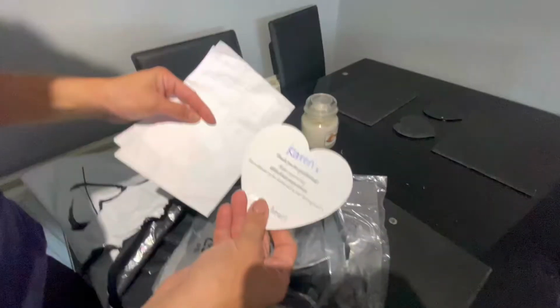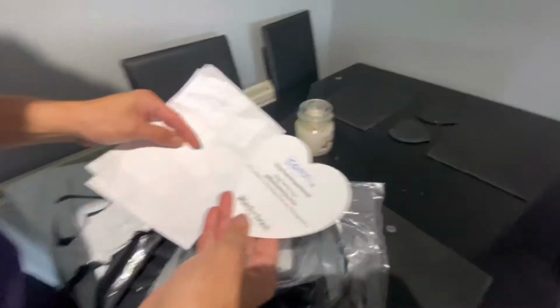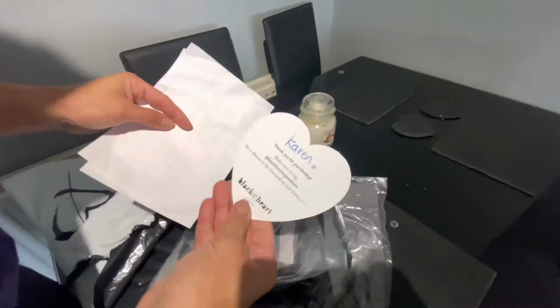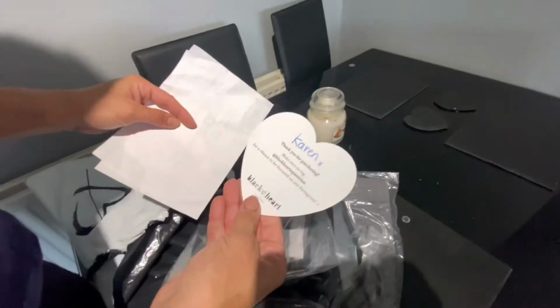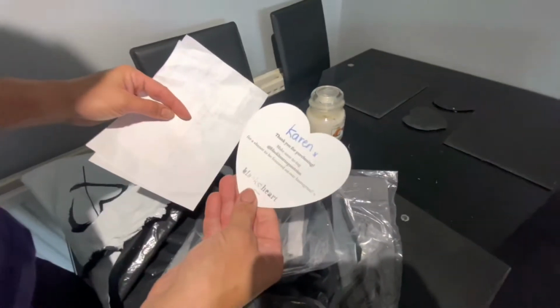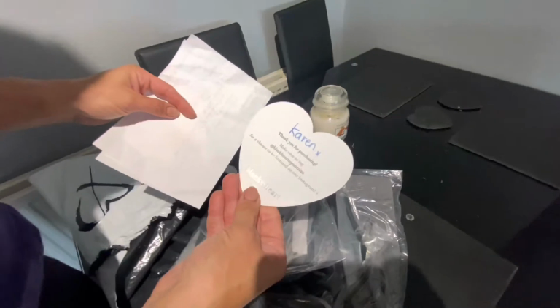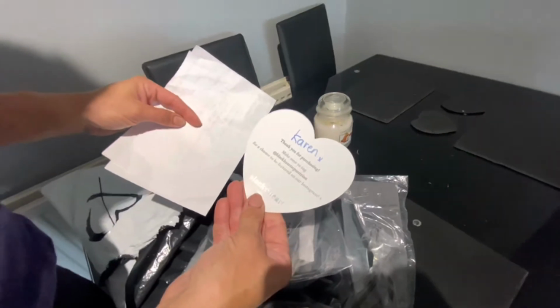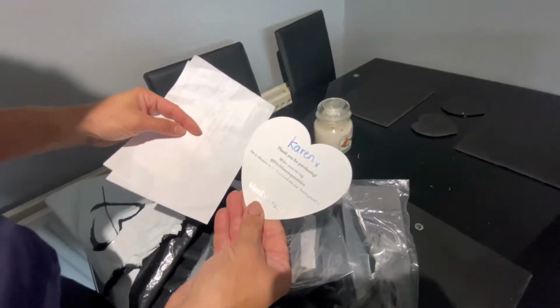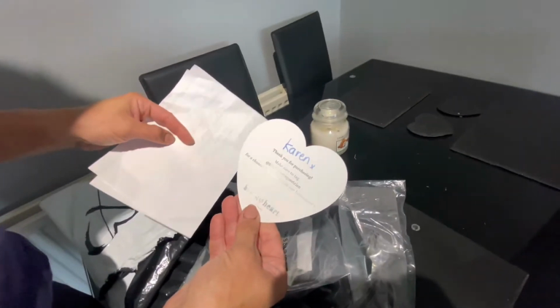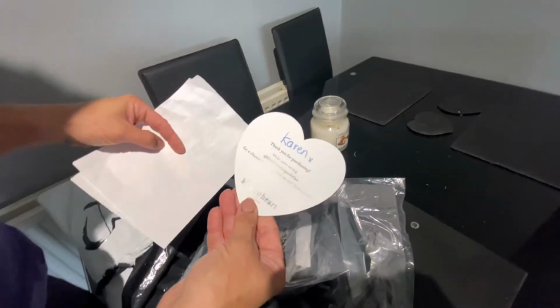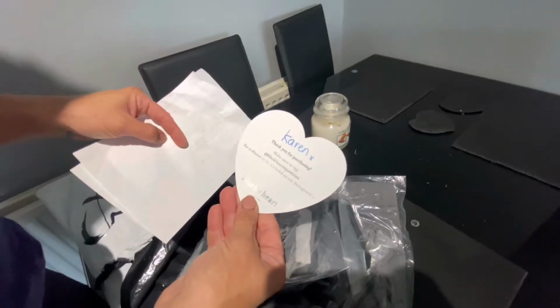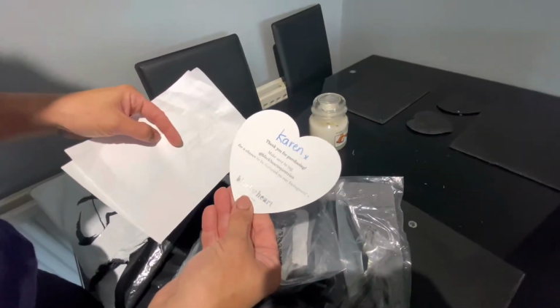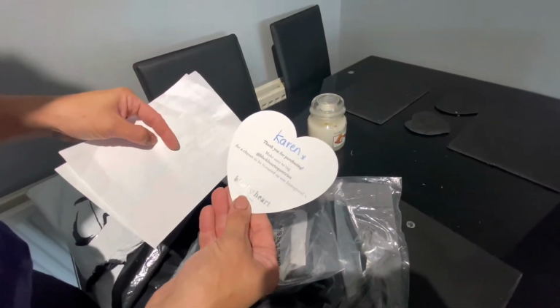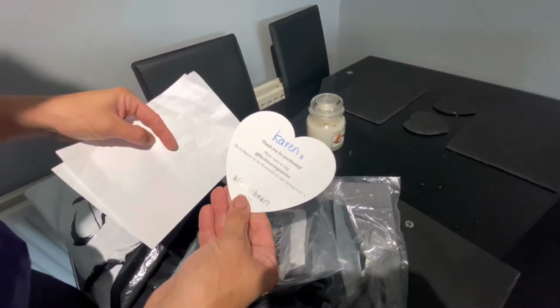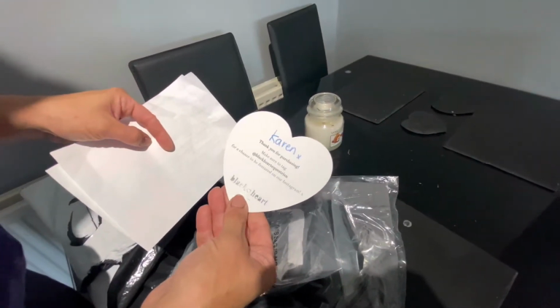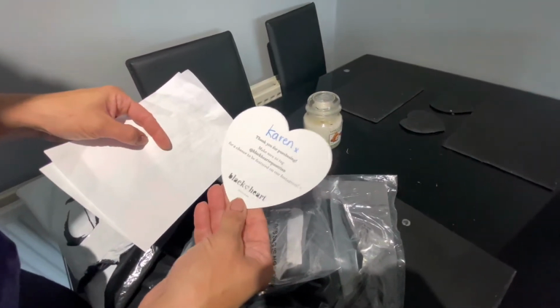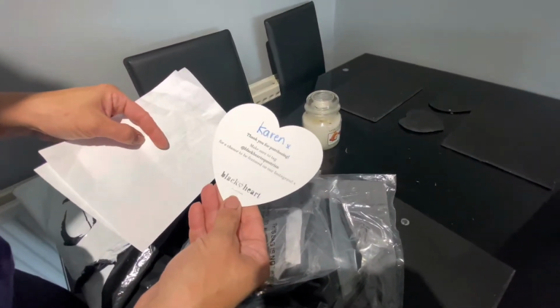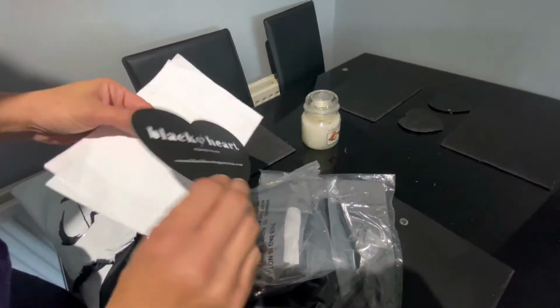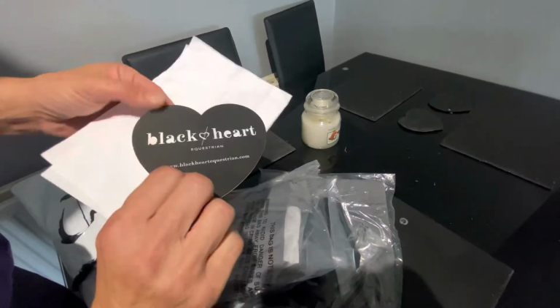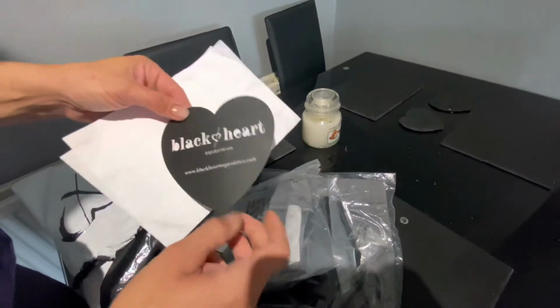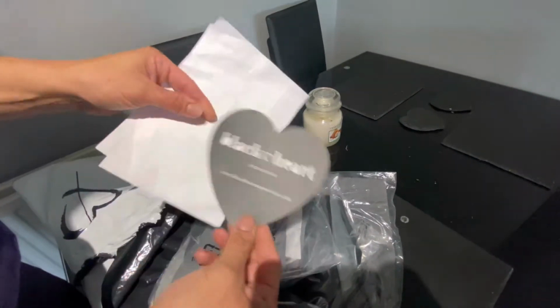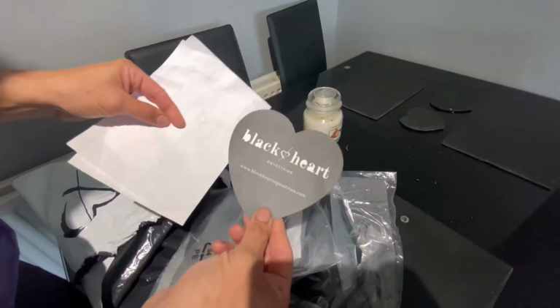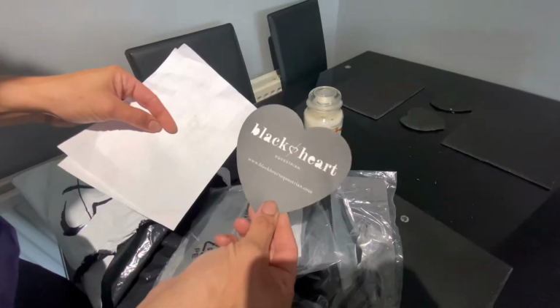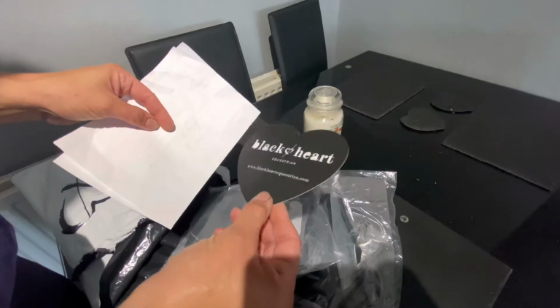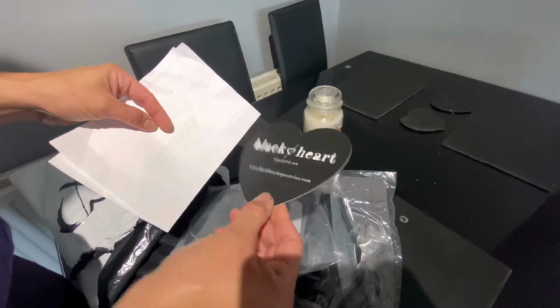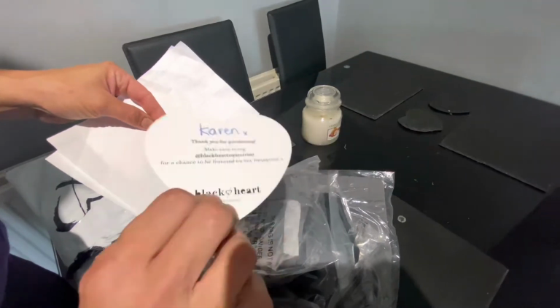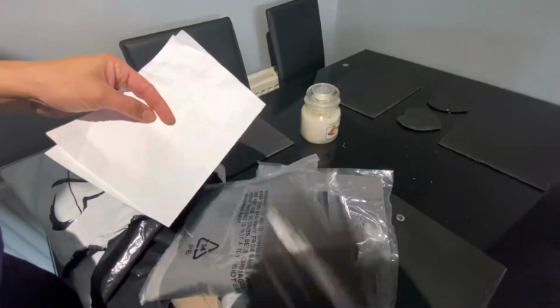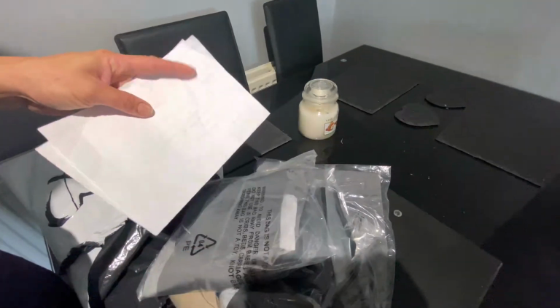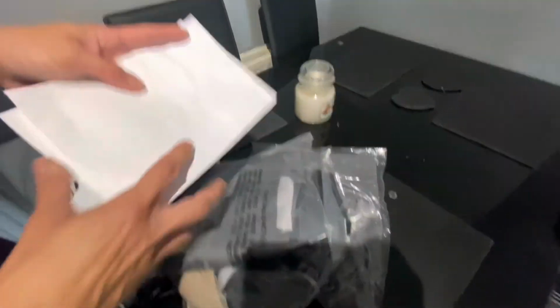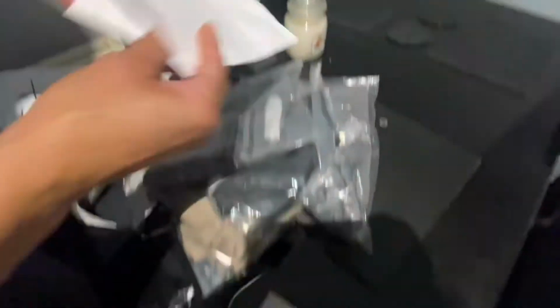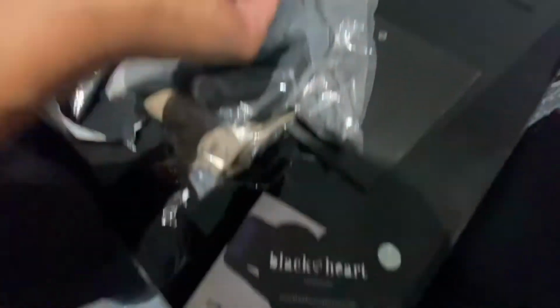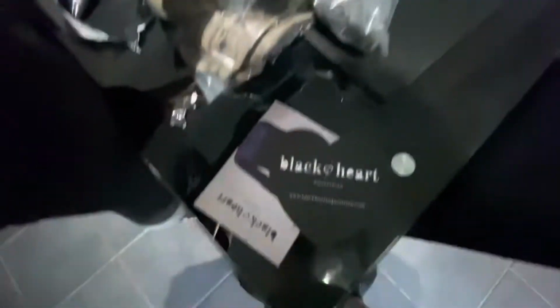There's a card inside saying thank you for your purchase, make sure to tag Black Heart Equestrian for a chance to be featured on their Instagram. That's nice. And my delivery note.